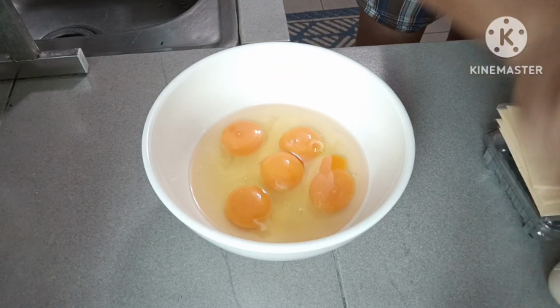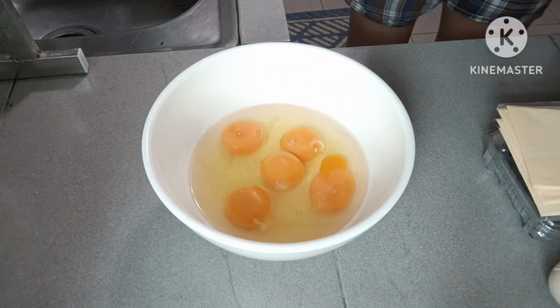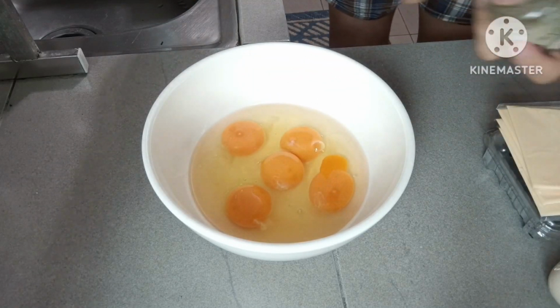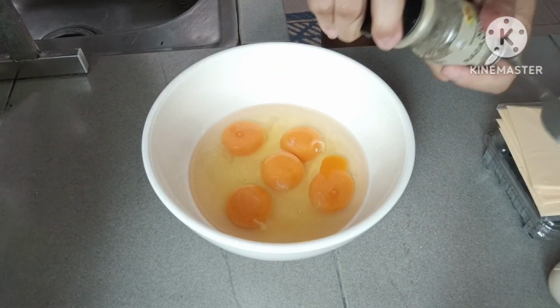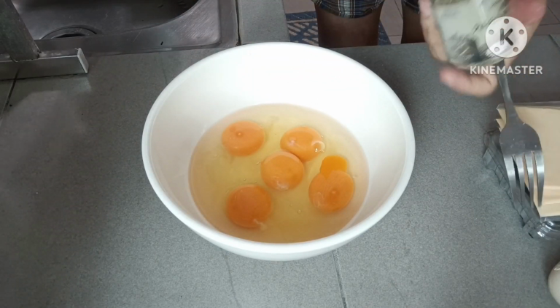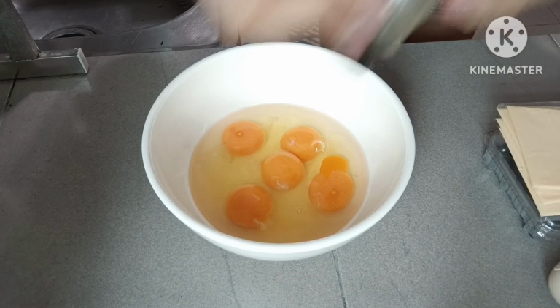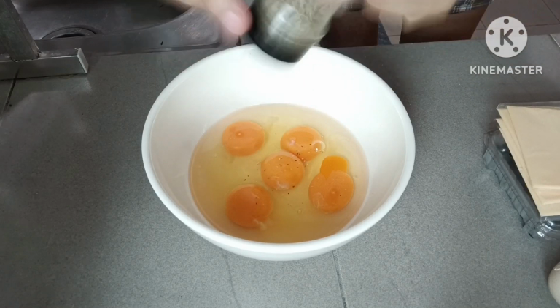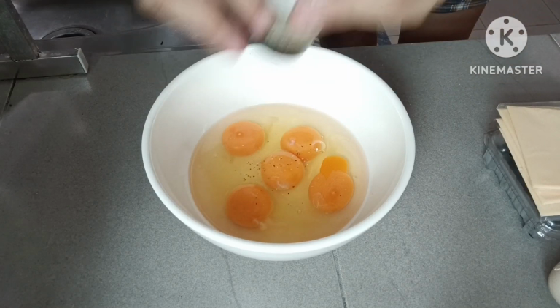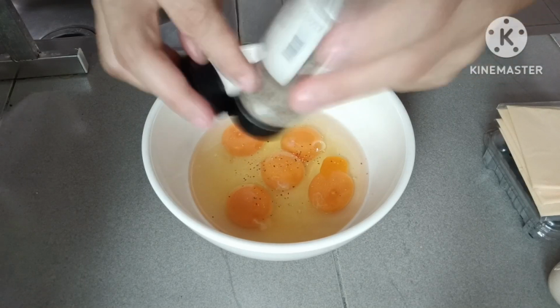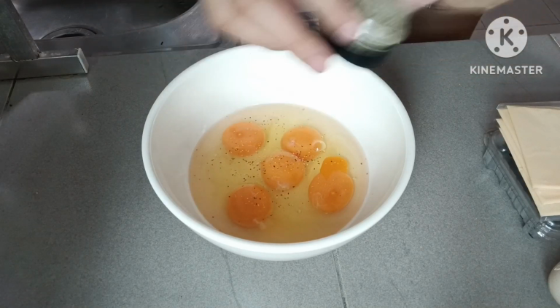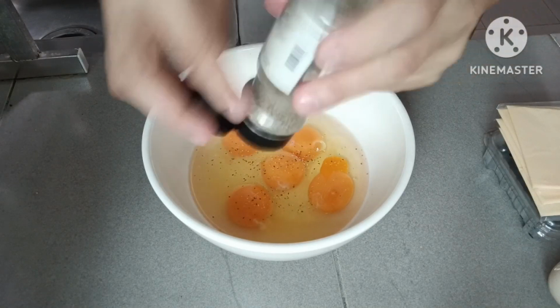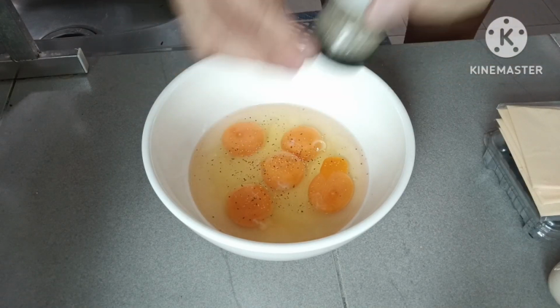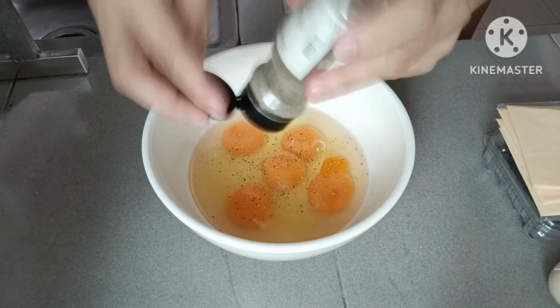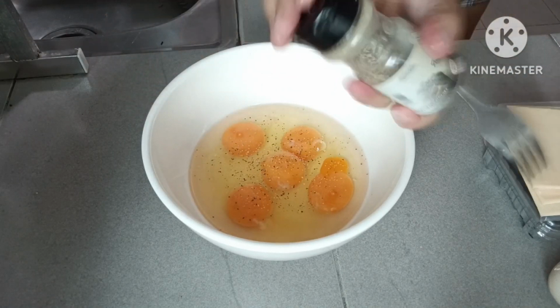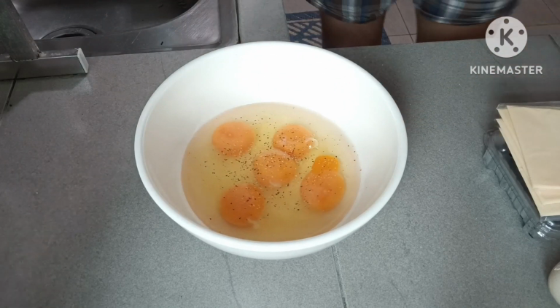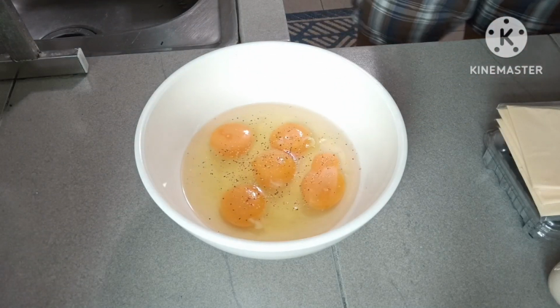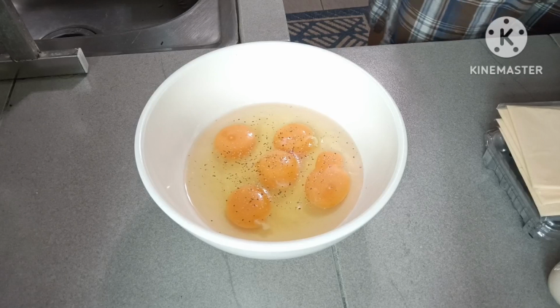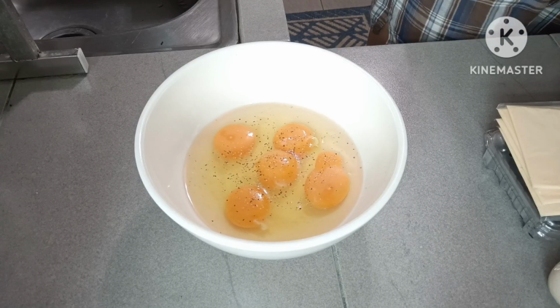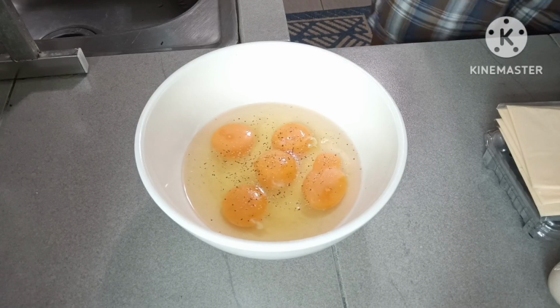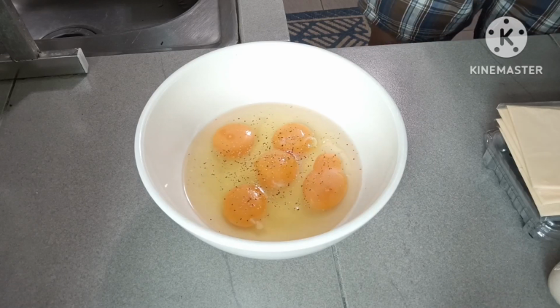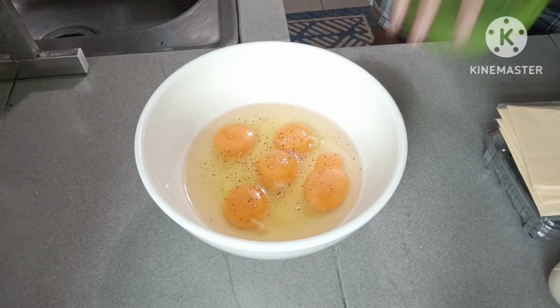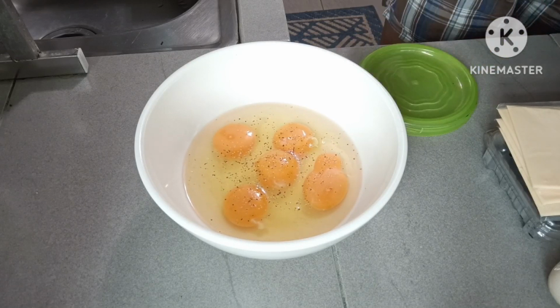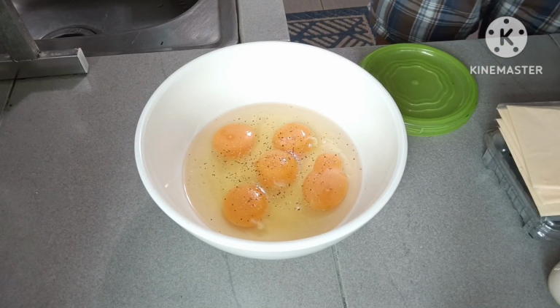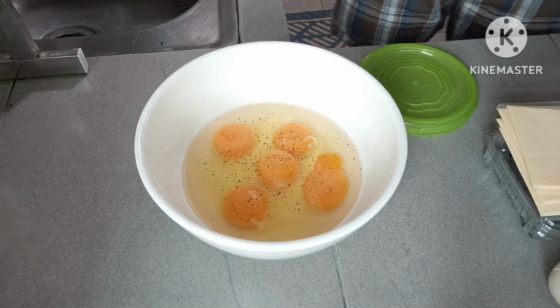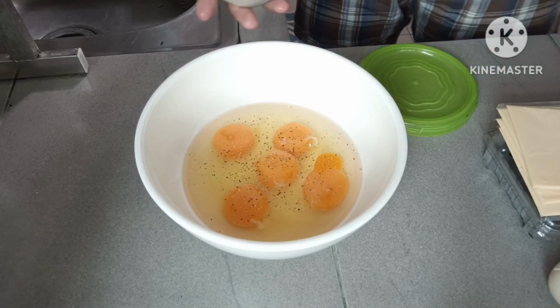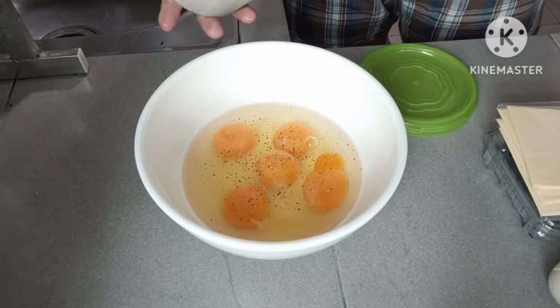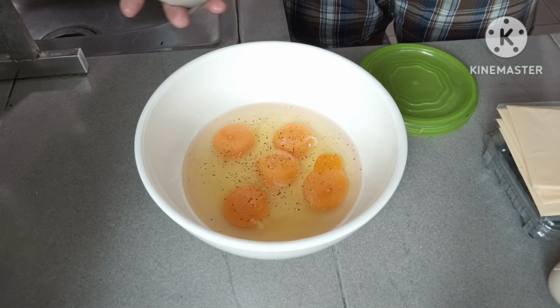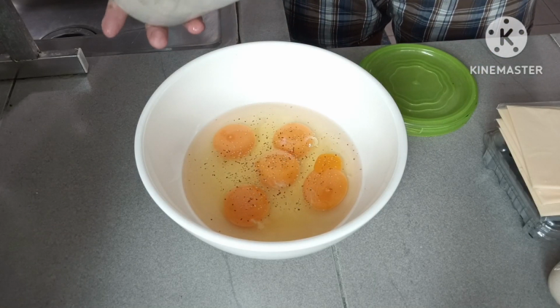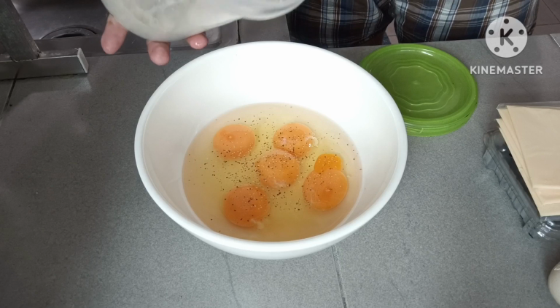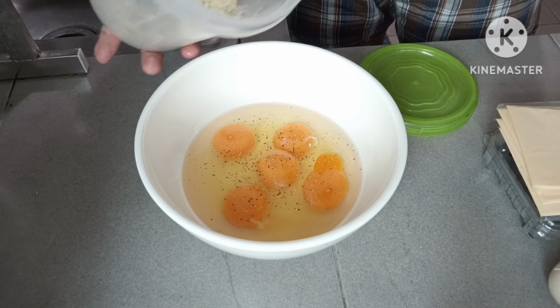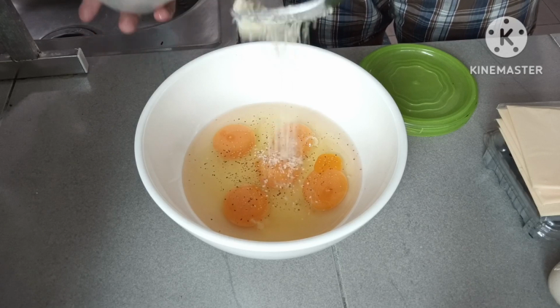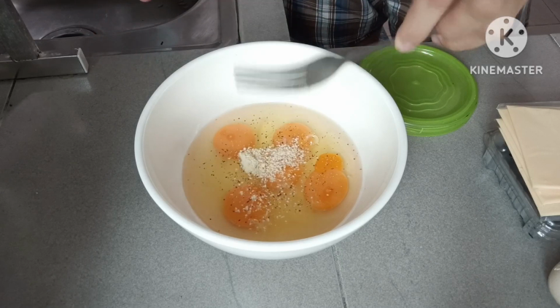Tapos, laging ng black pepper. At magic syrup — para i-magic yung syrup ng egg. Yung omelet natin.